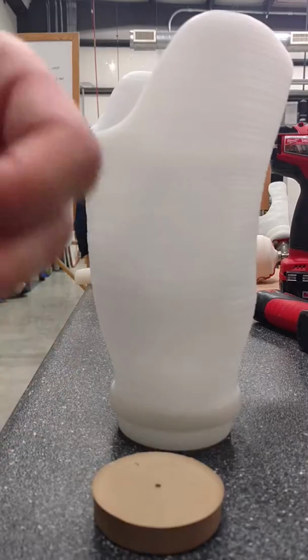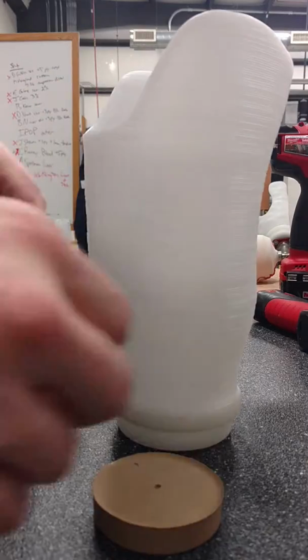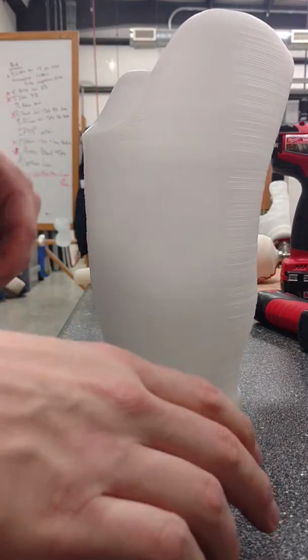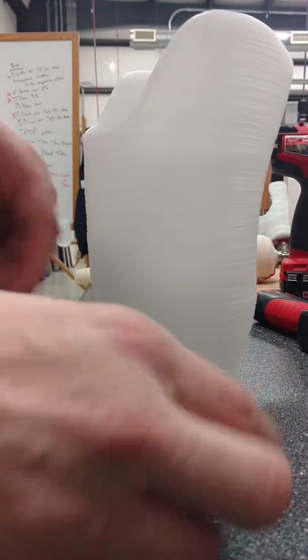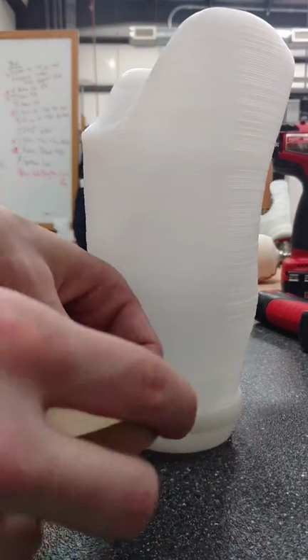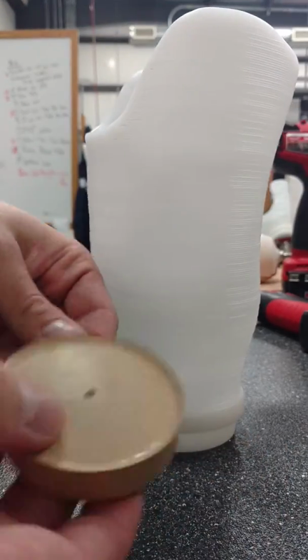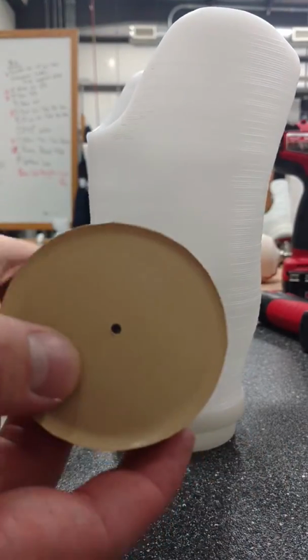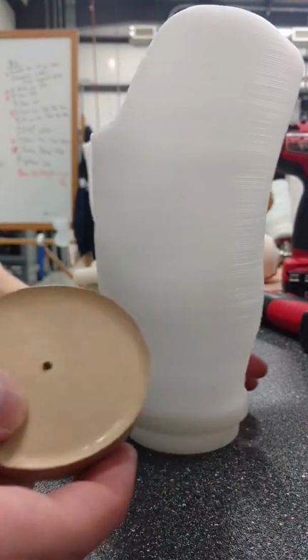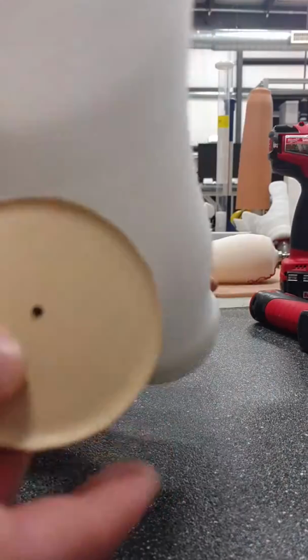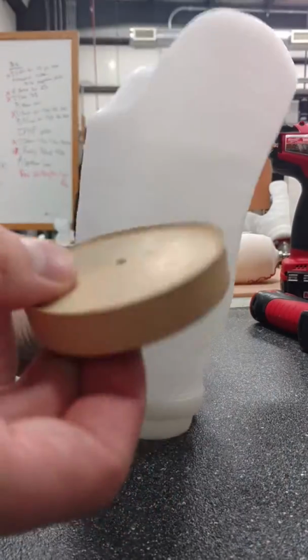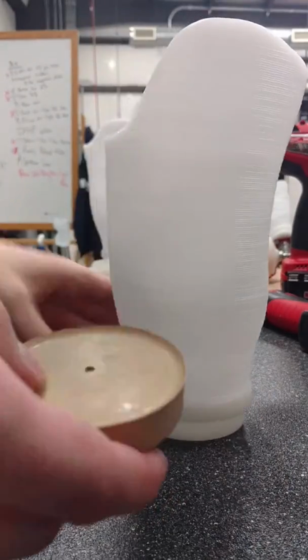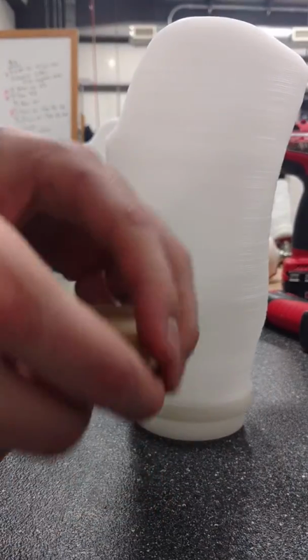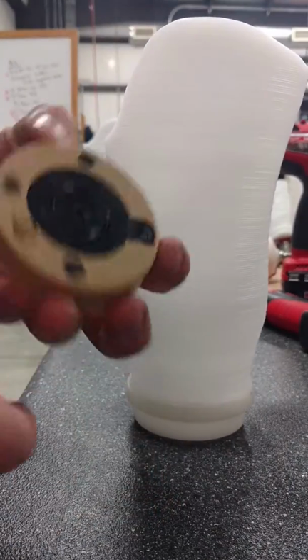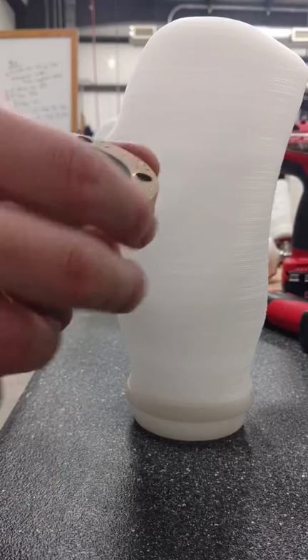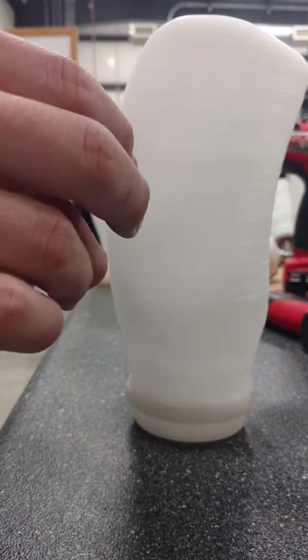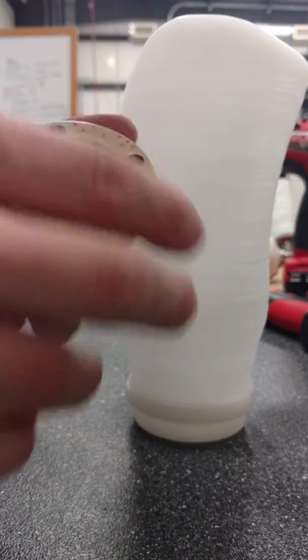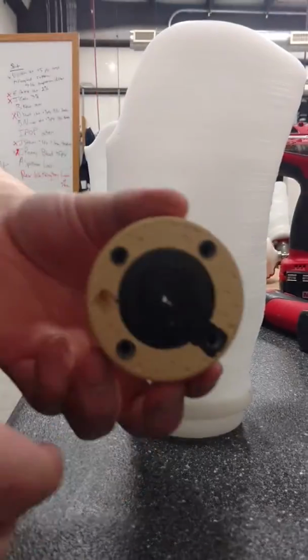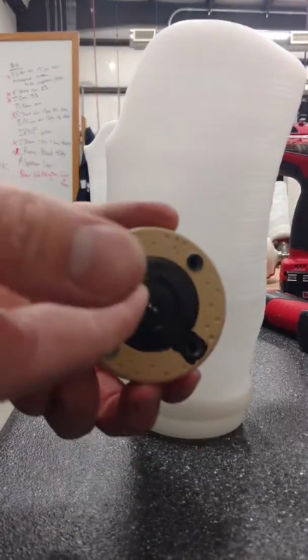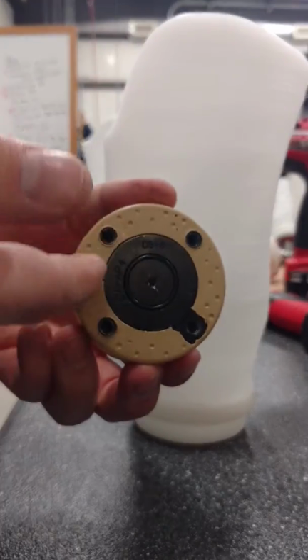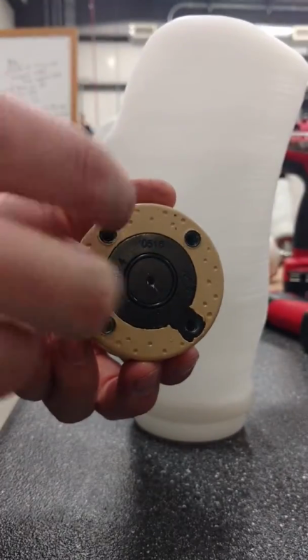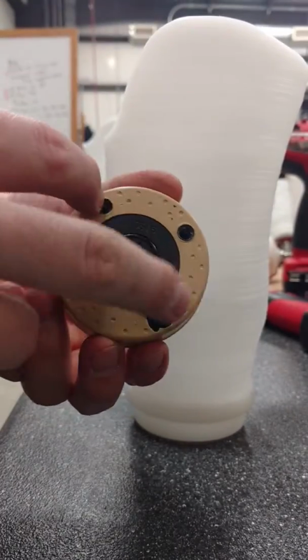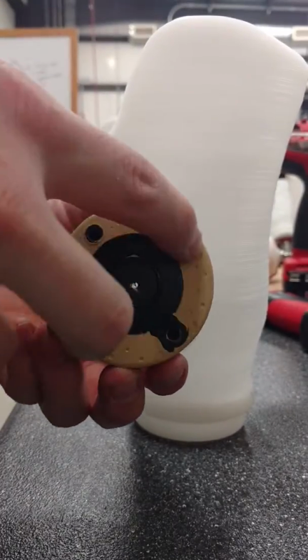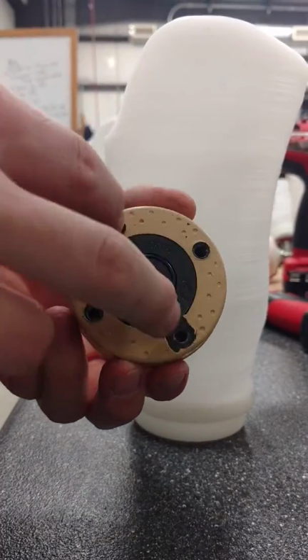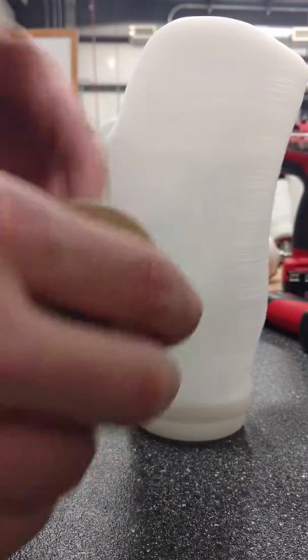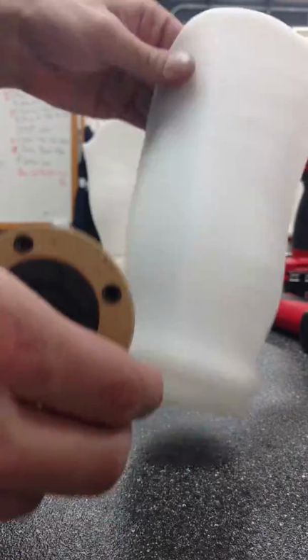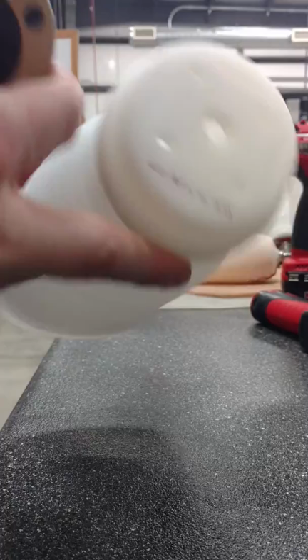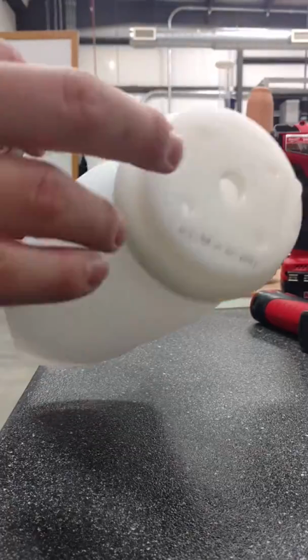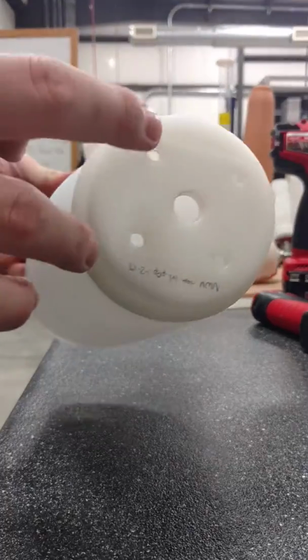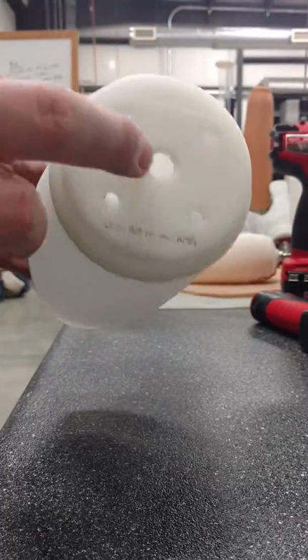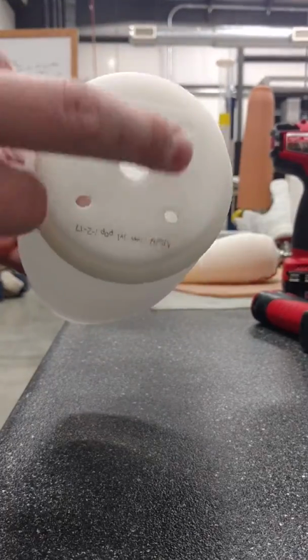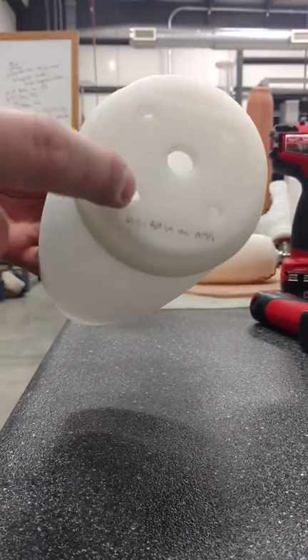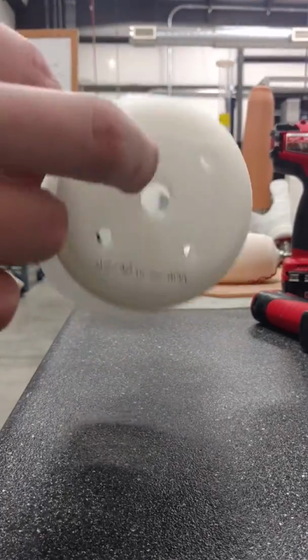I'm going to show you how to put an EVAP4 into a socket. The important thing to know is that on the EVAP4 you're going to have four holes which you screw into, and the important part is getting those lined up.